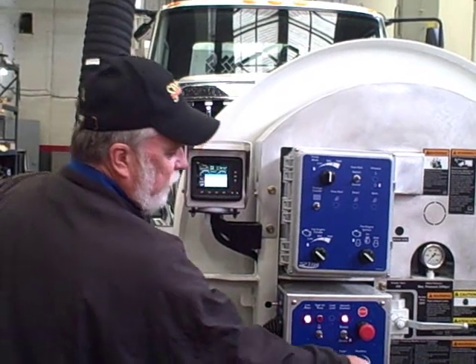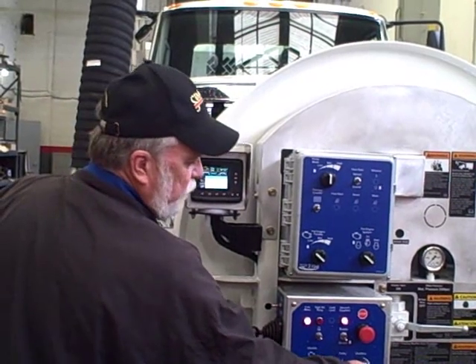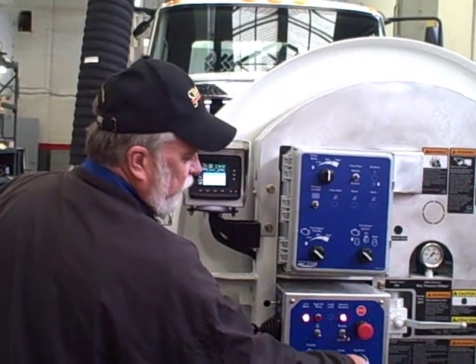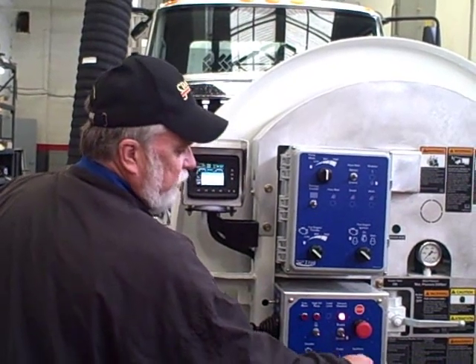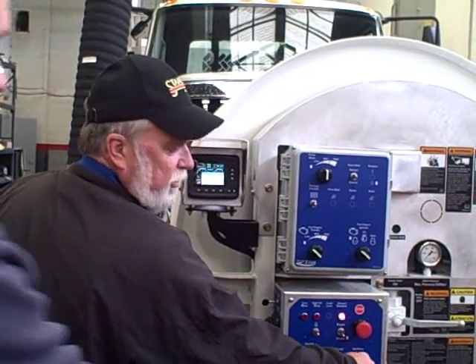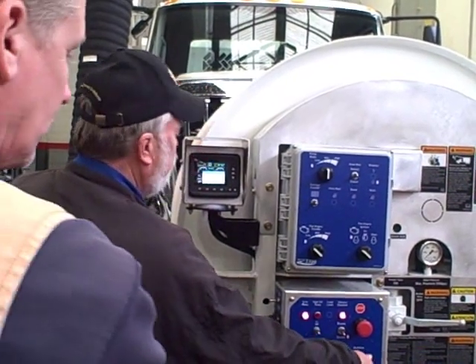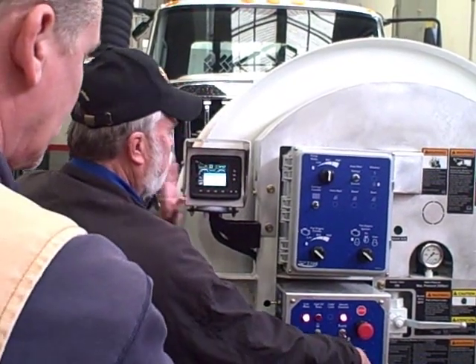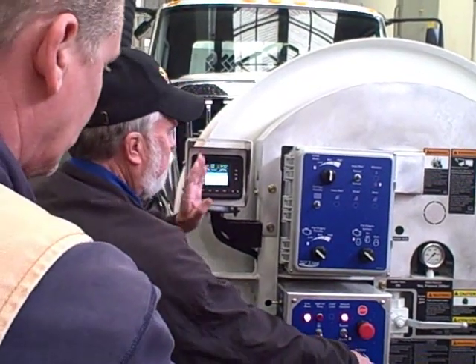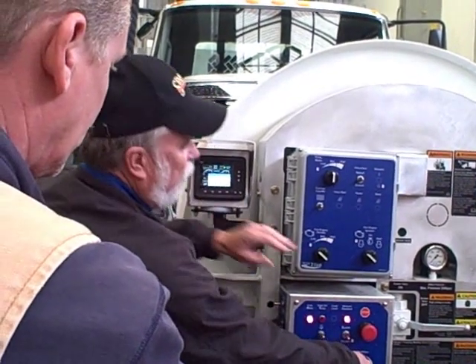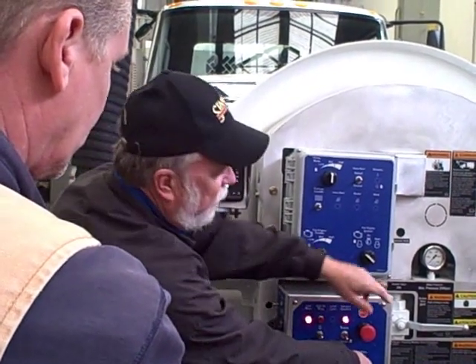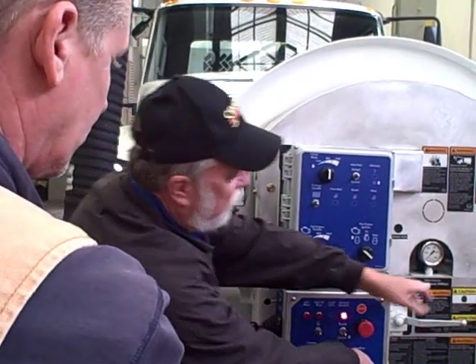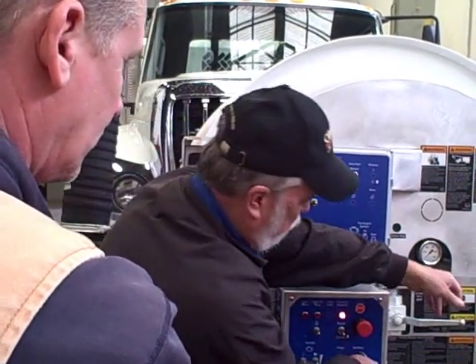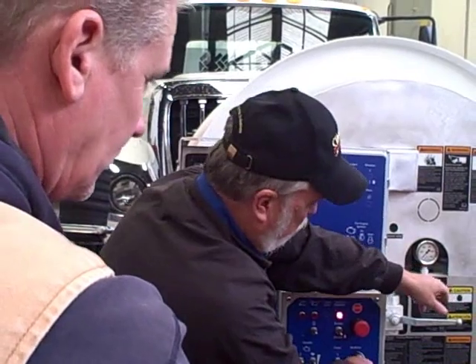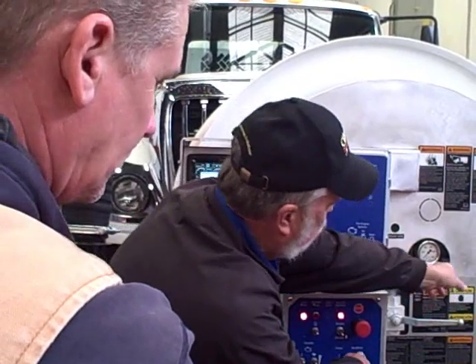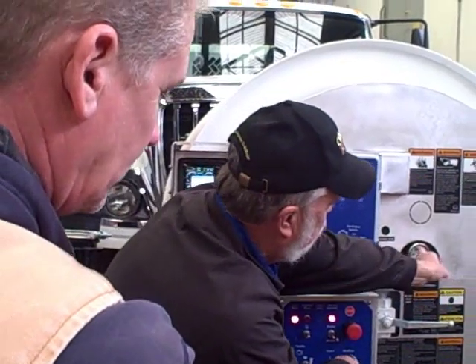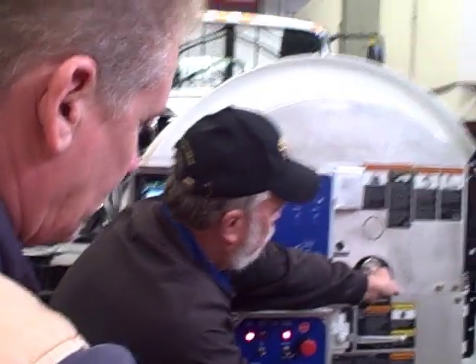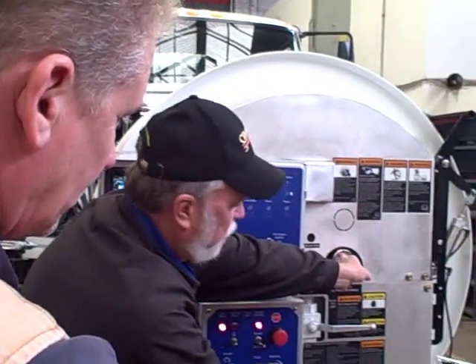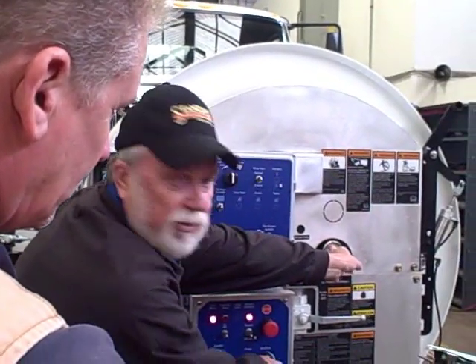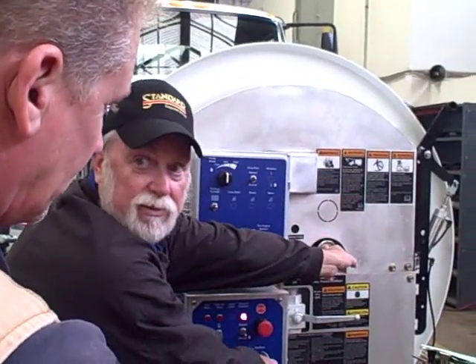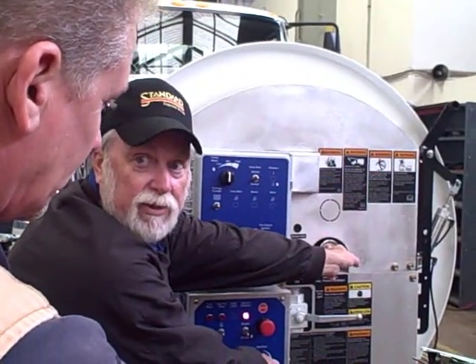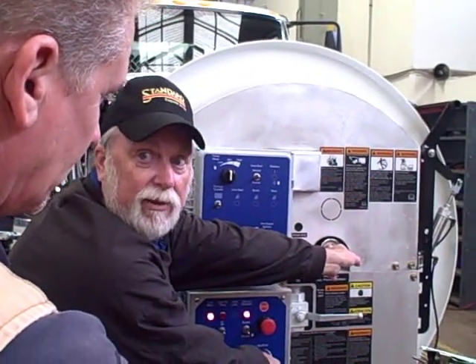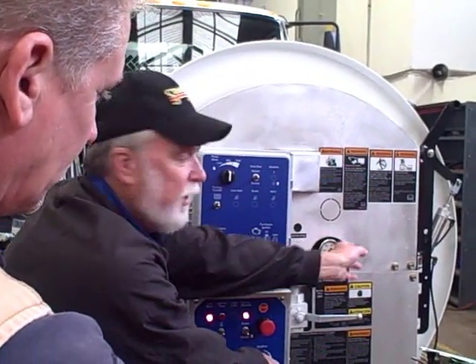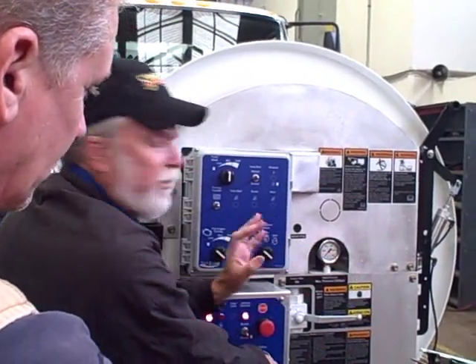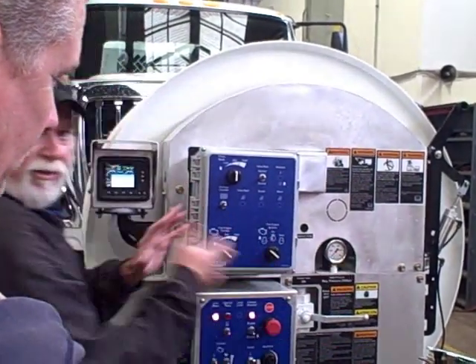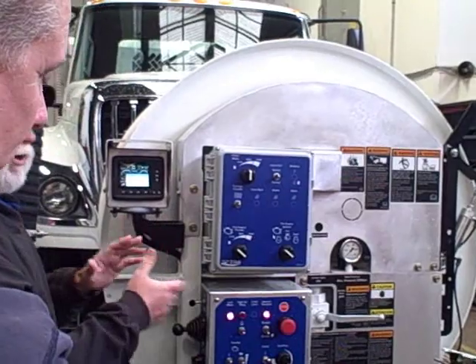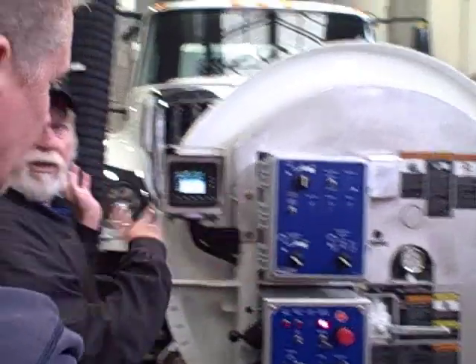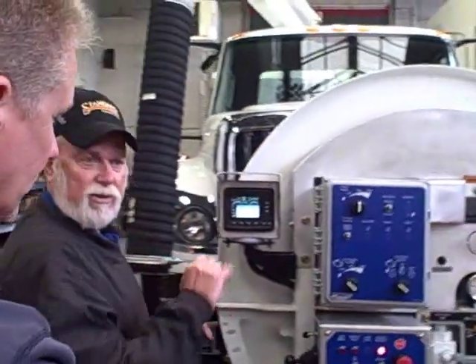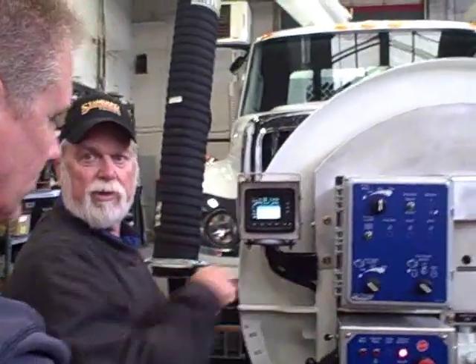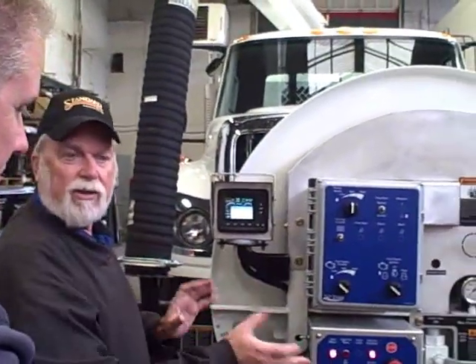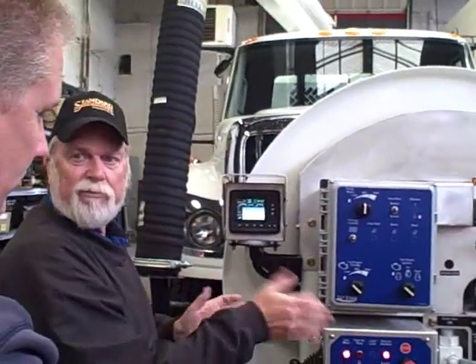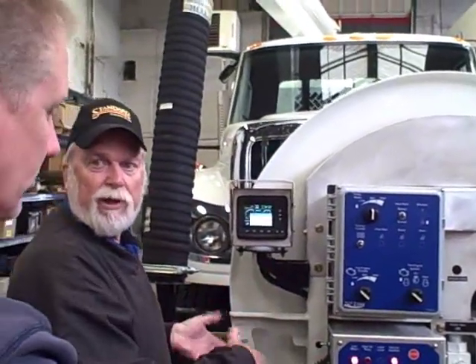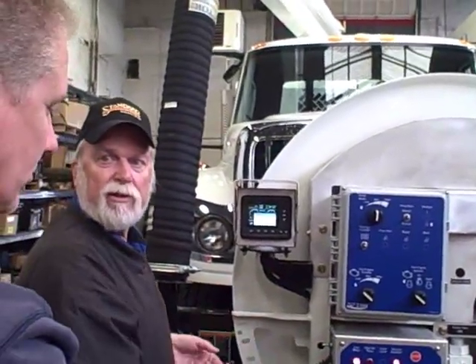Increase your RPM to get your flow, then use this to finish — this is your fine tuning. This will get you to your pressure. Dial this in so it gets up to 2,000 PSI. Then we're going to take it across the street and crank it on and let everybody play with it.